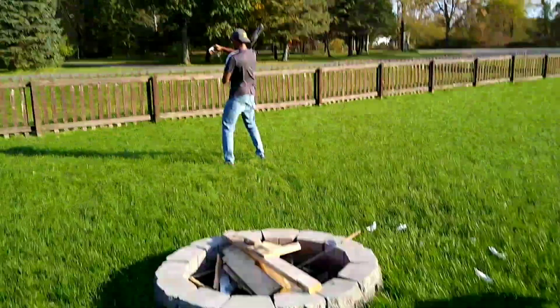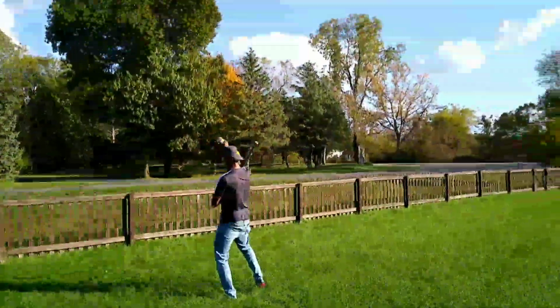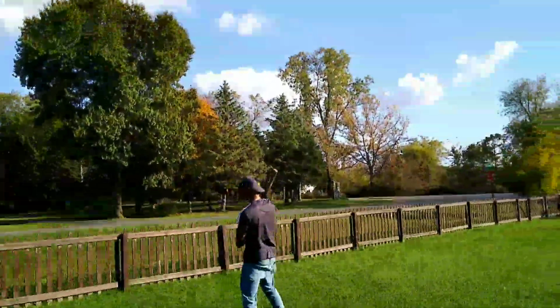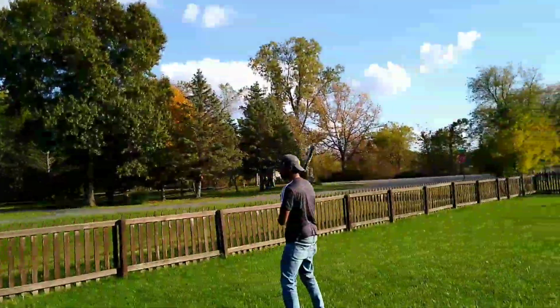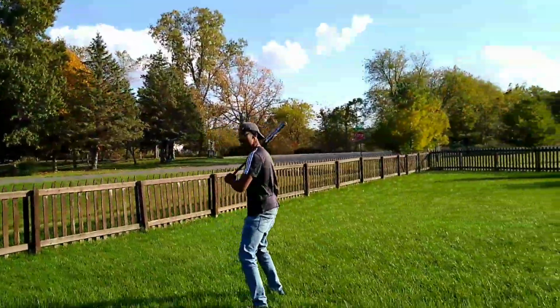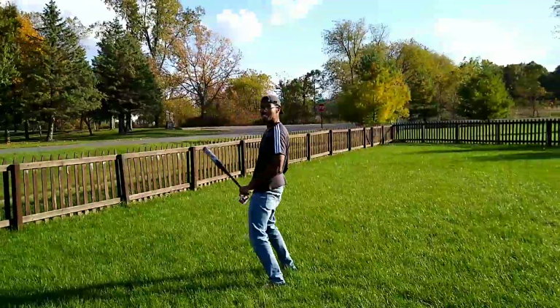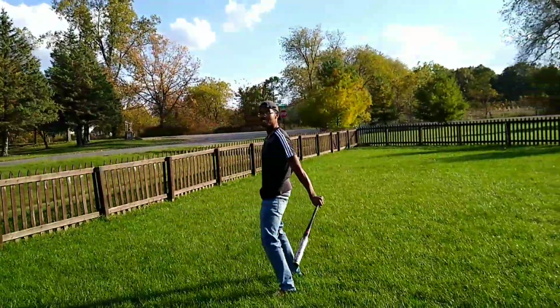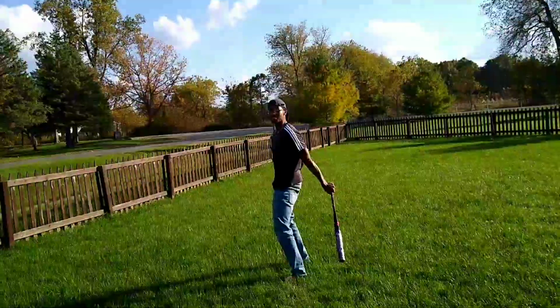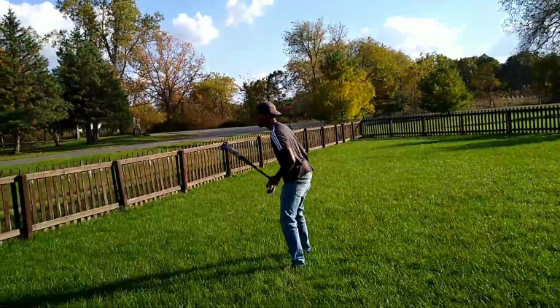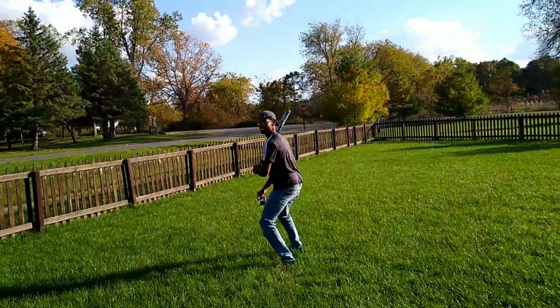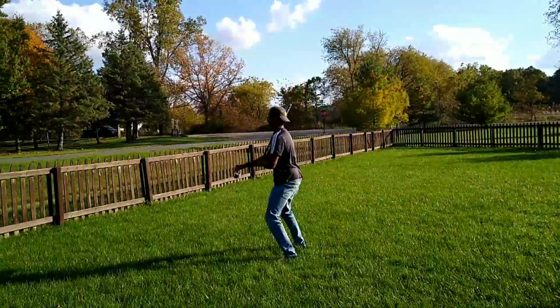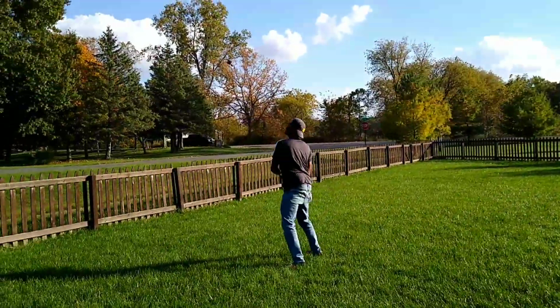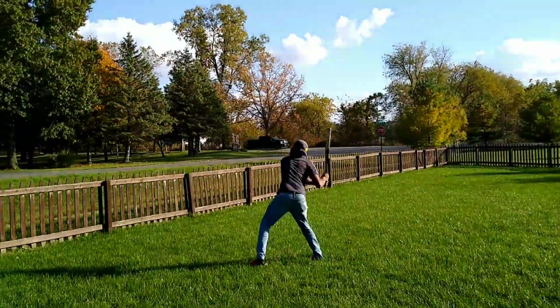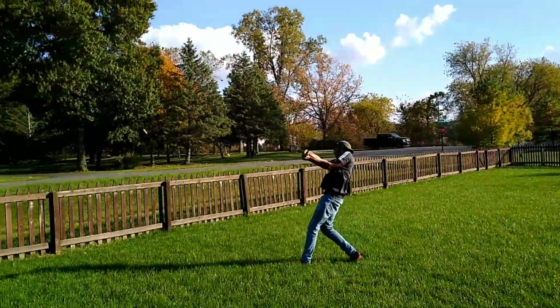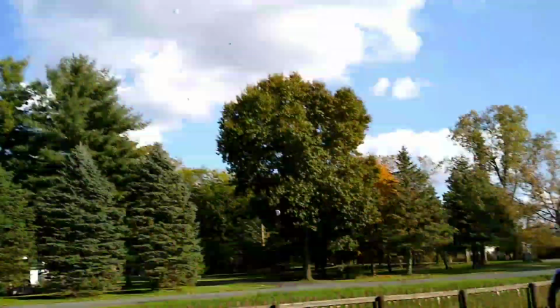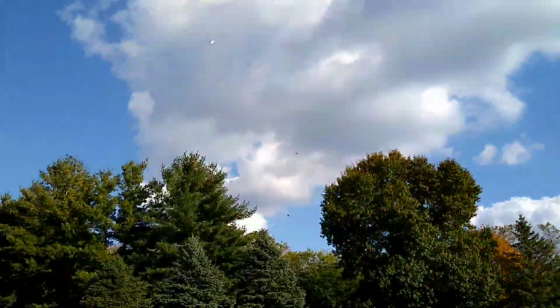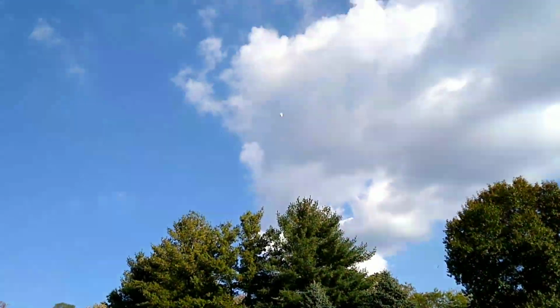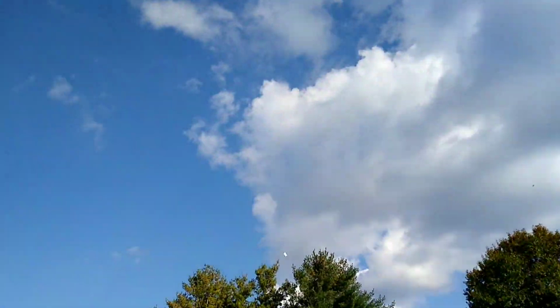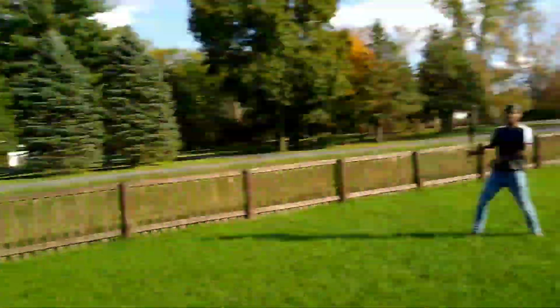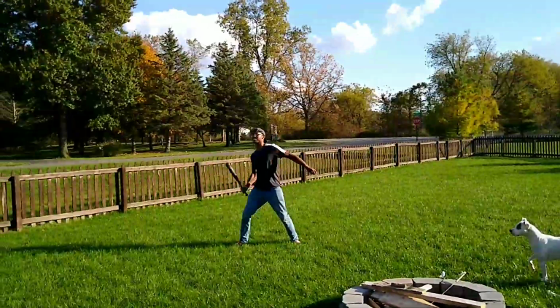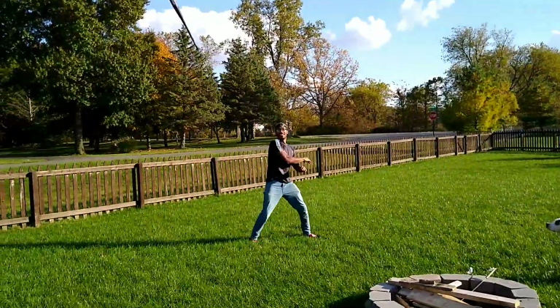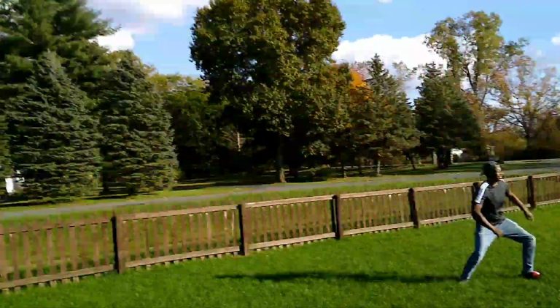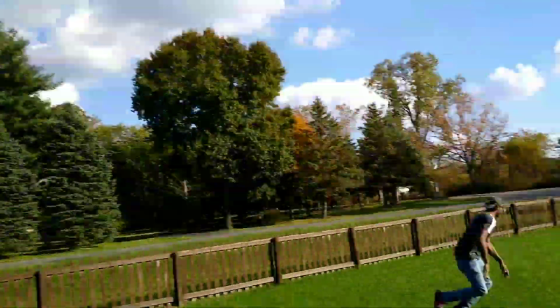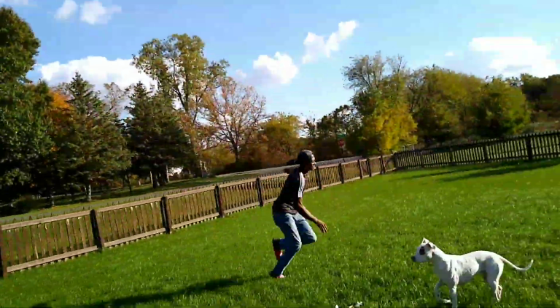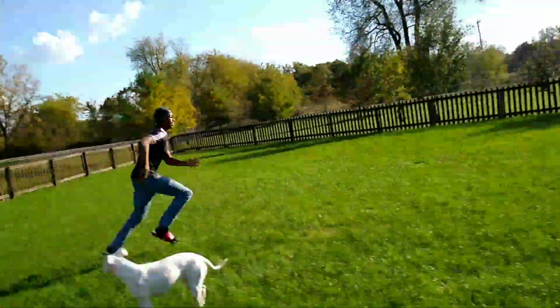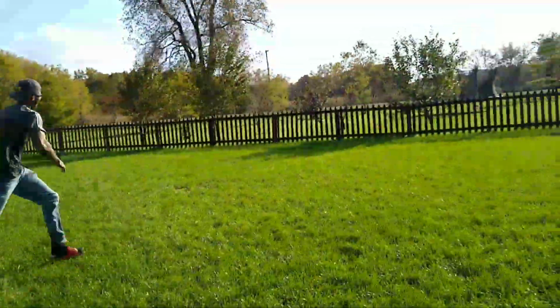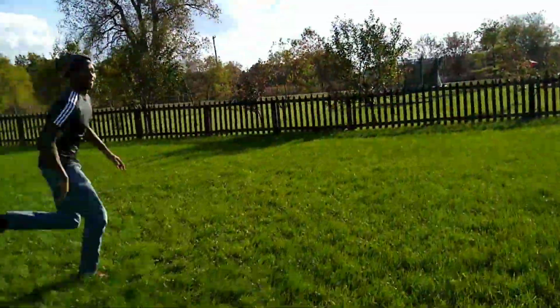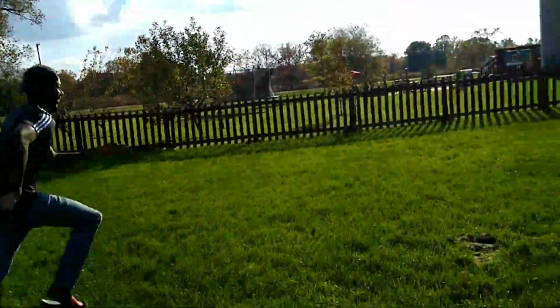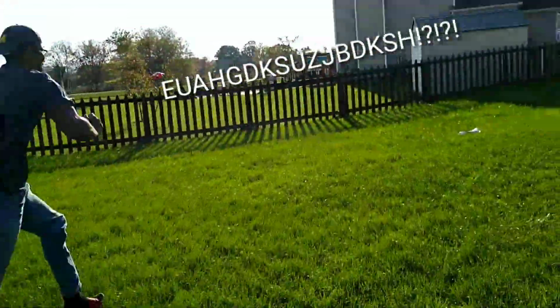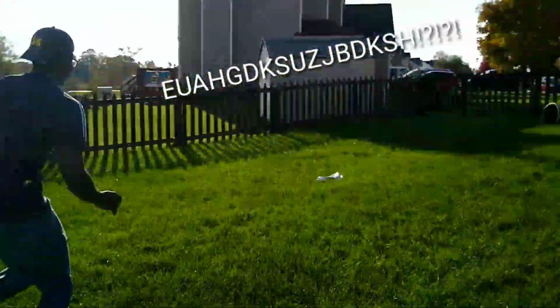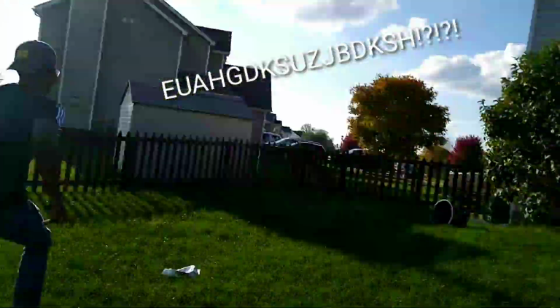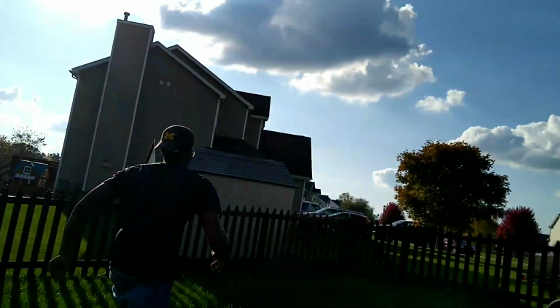Hey, that's my alarm clock. Bro, give me my alarm clock back. Give me it back. Oh my god, my alarm clock. What have you done, bro? Oh my god. Dude. Come back here.